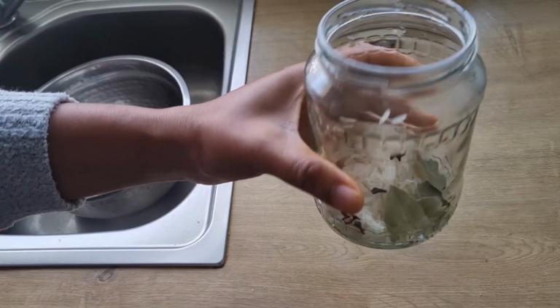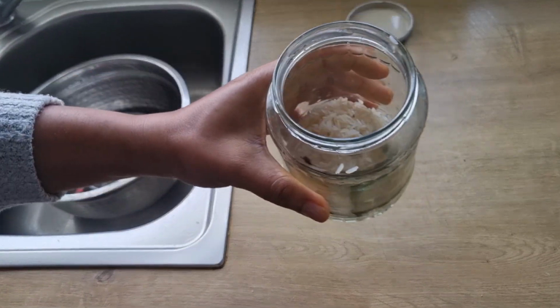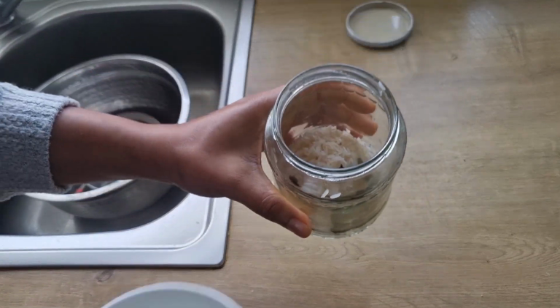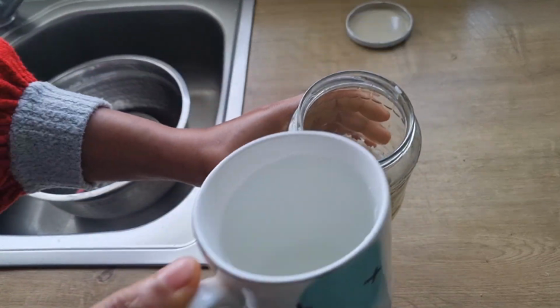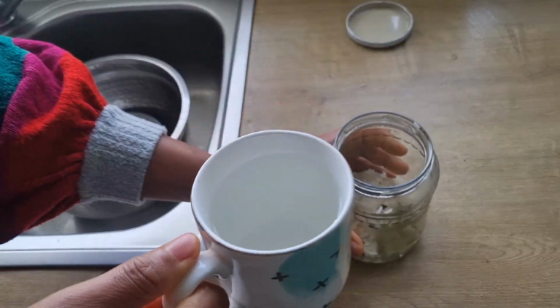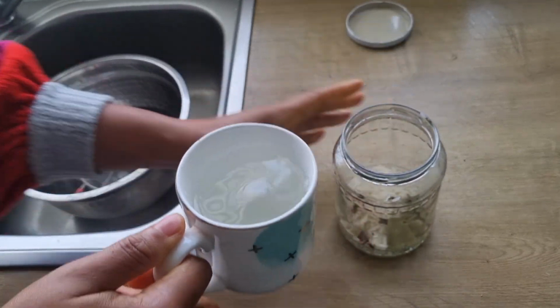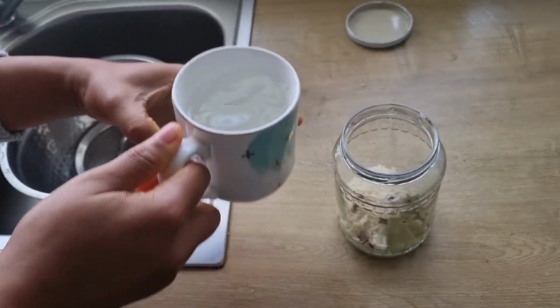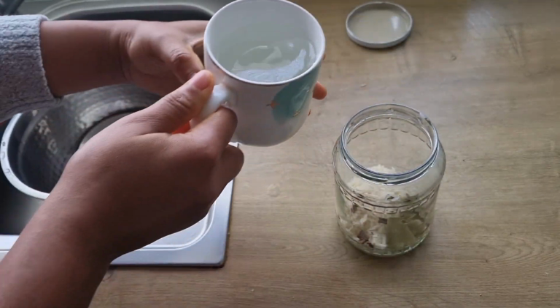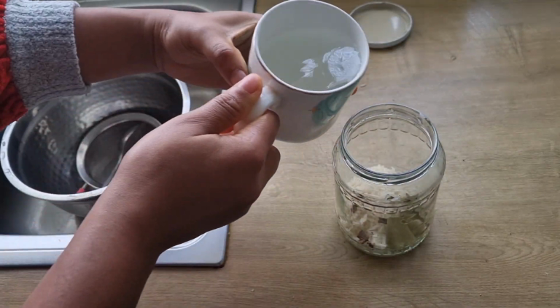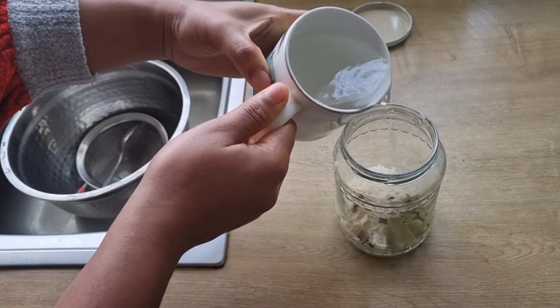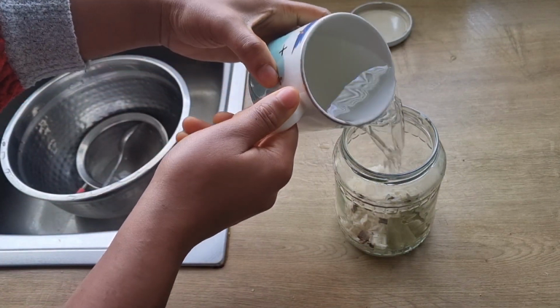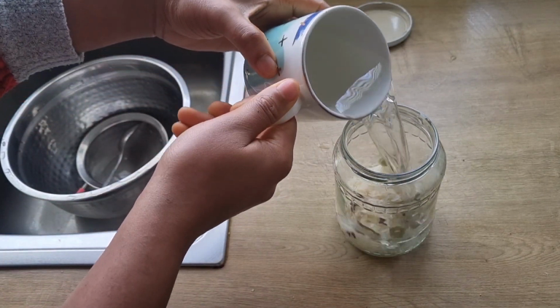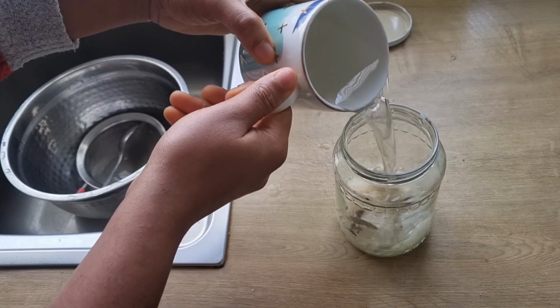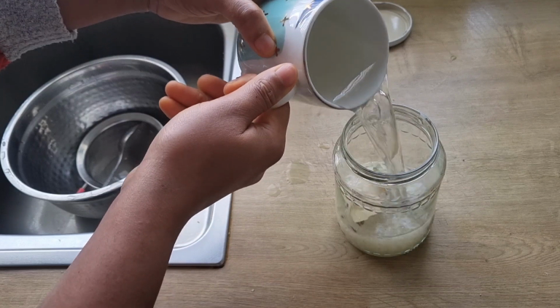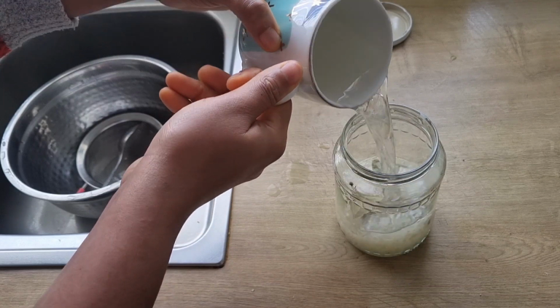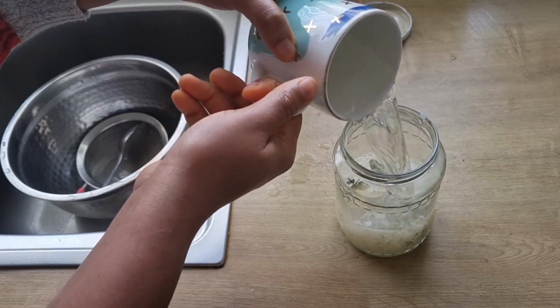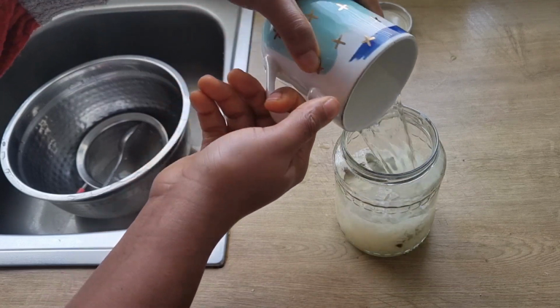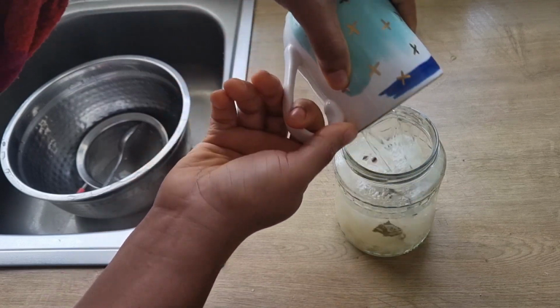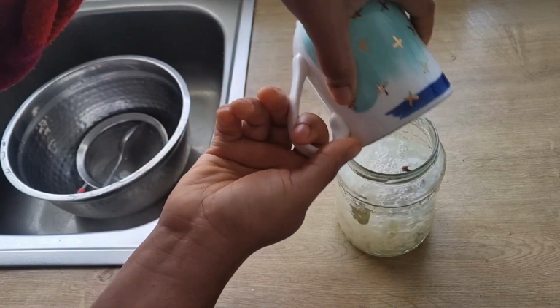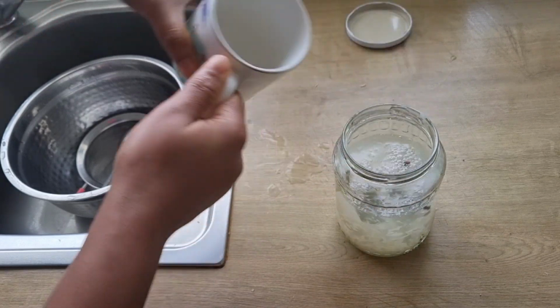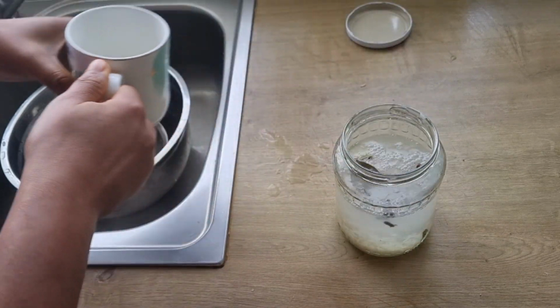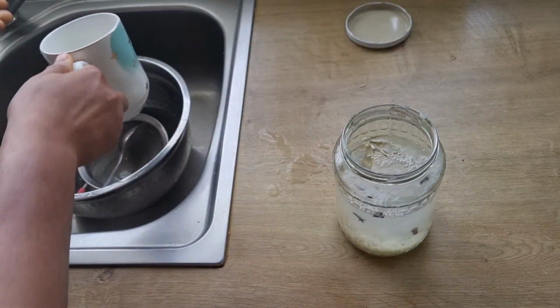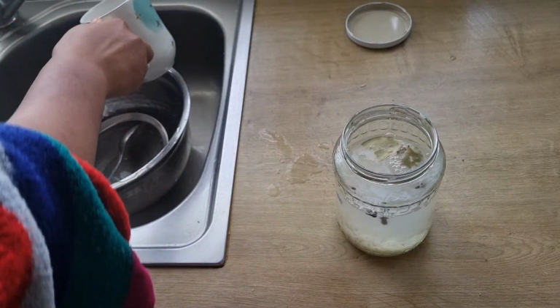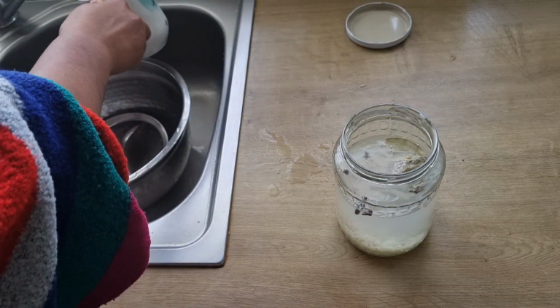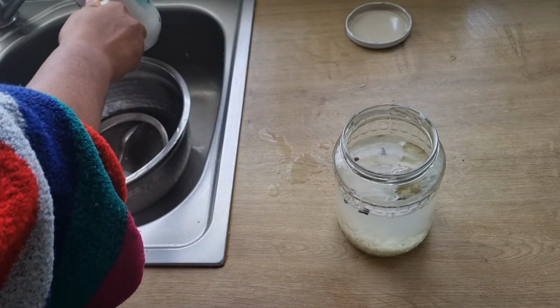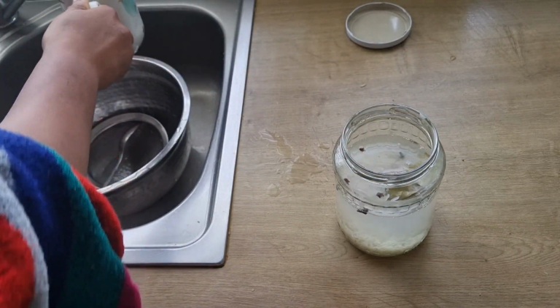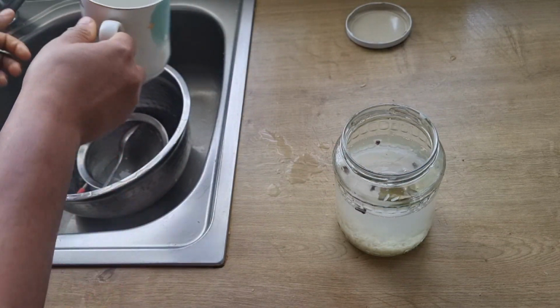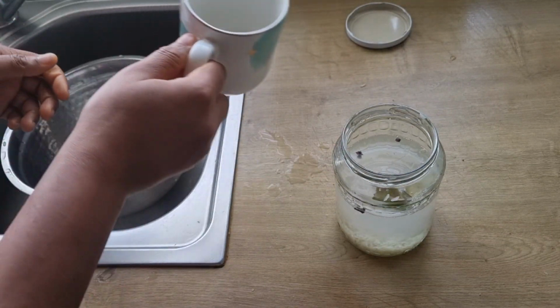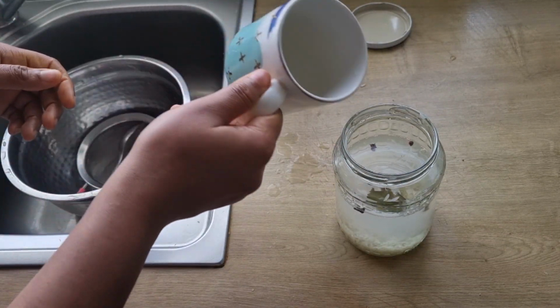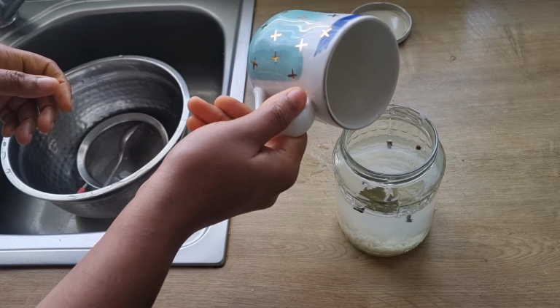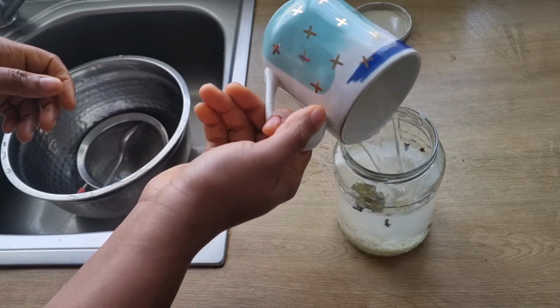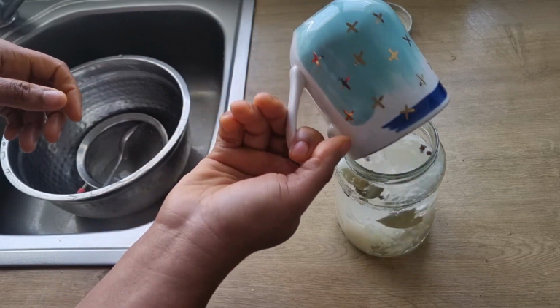So I'm going to add enough water, then cover the jar and leave it to sit for about 24 hours.